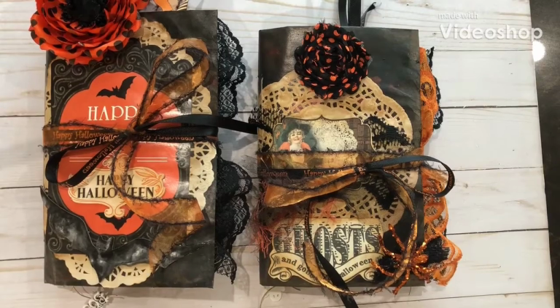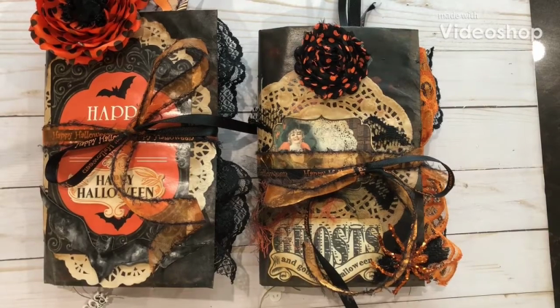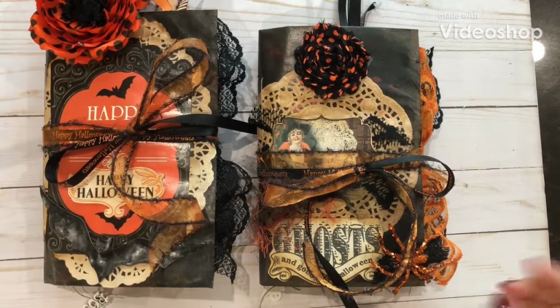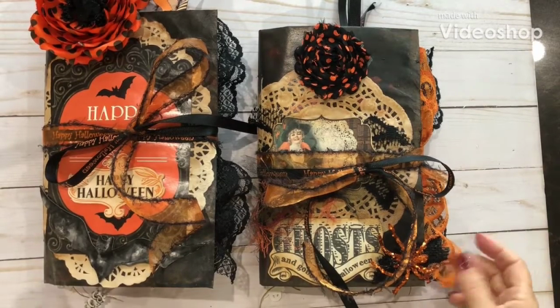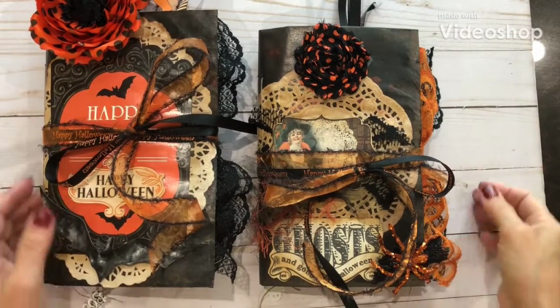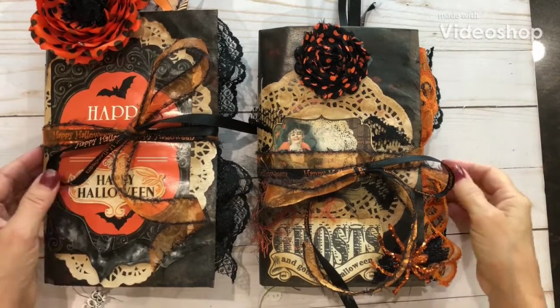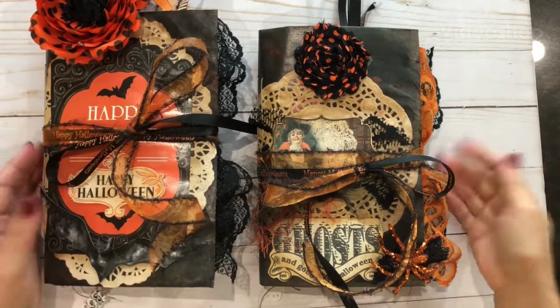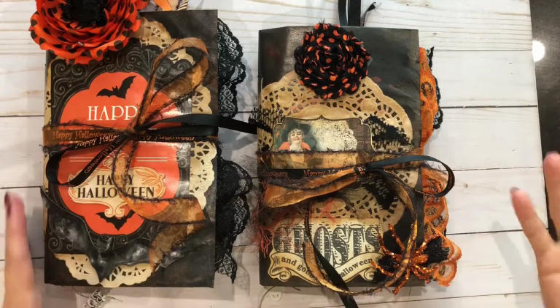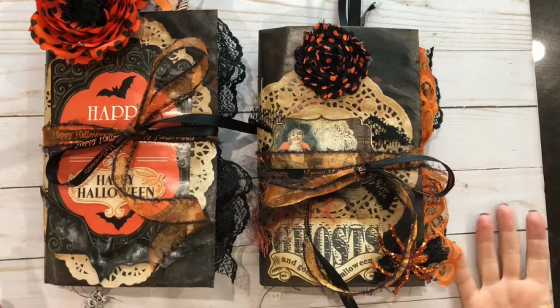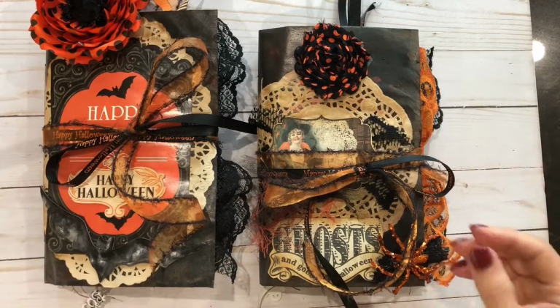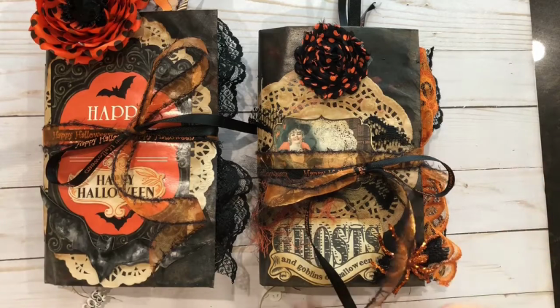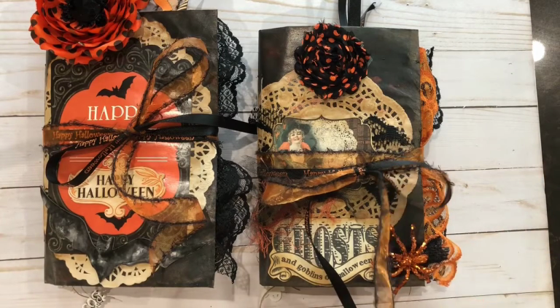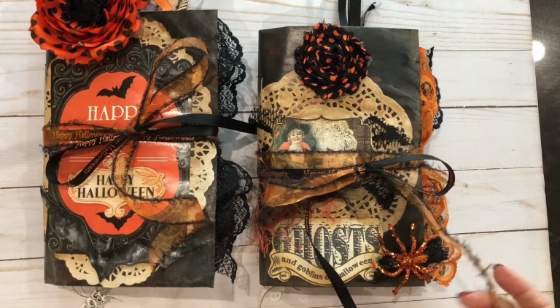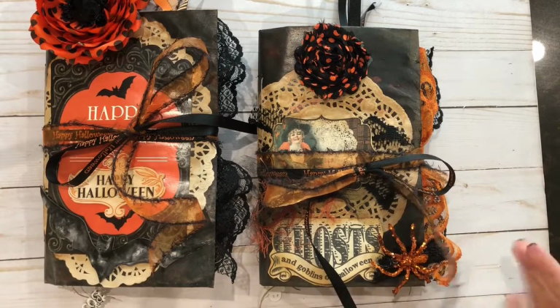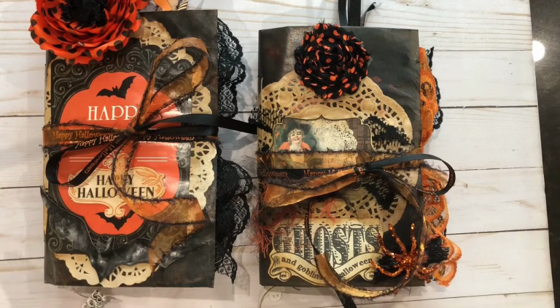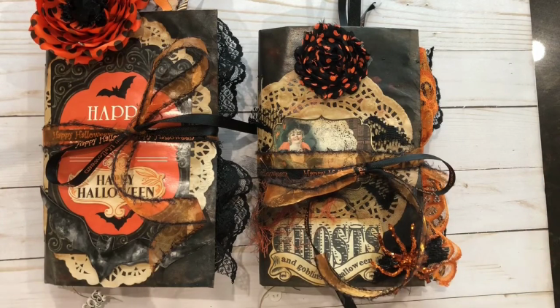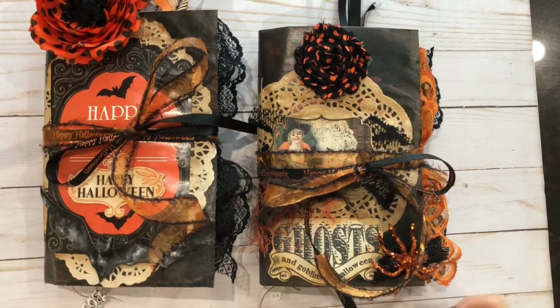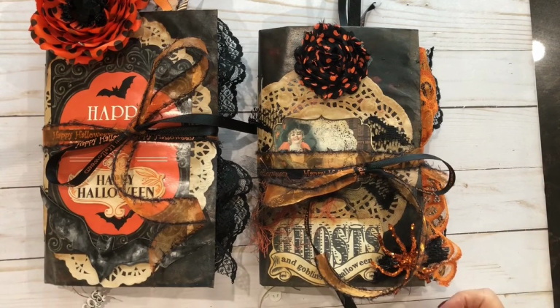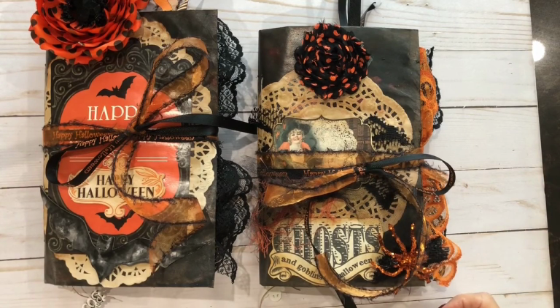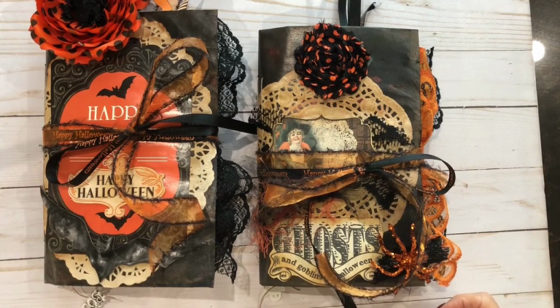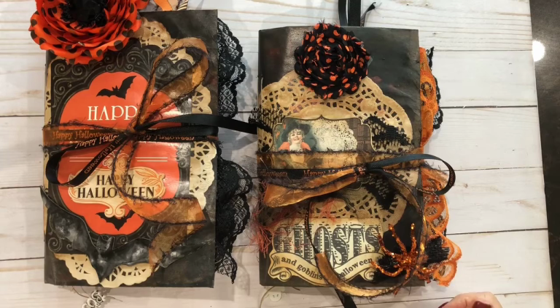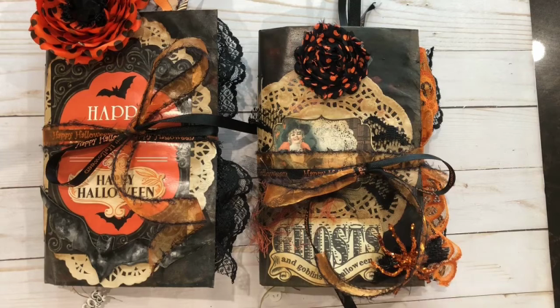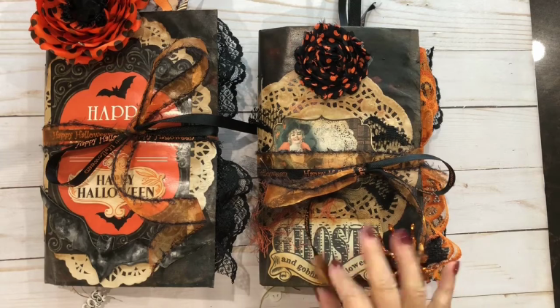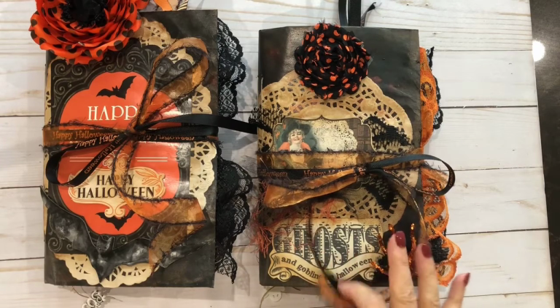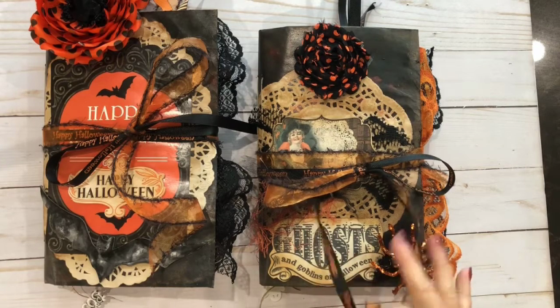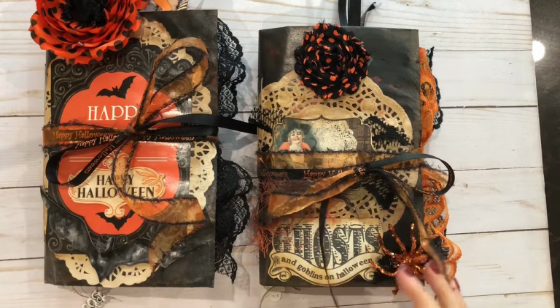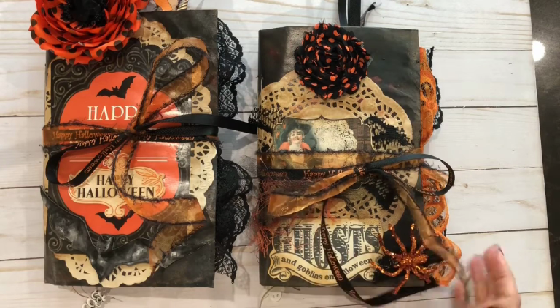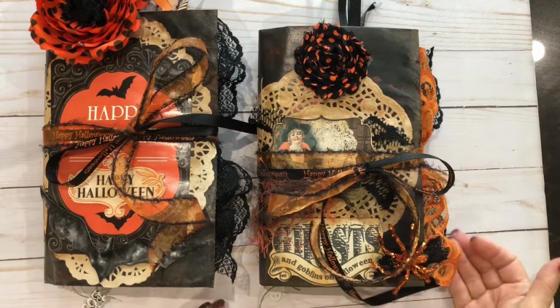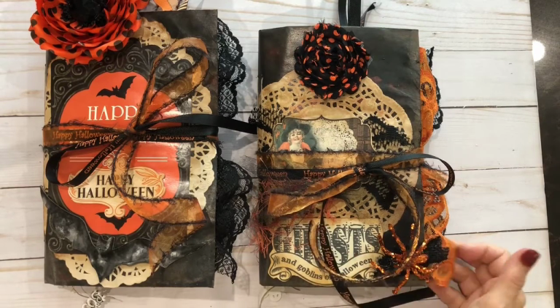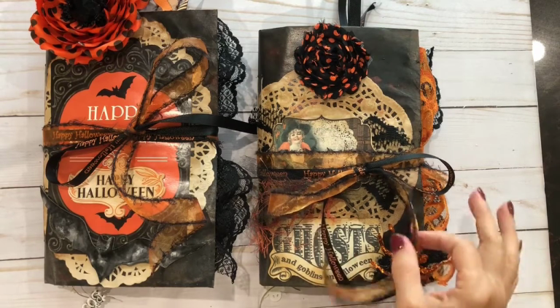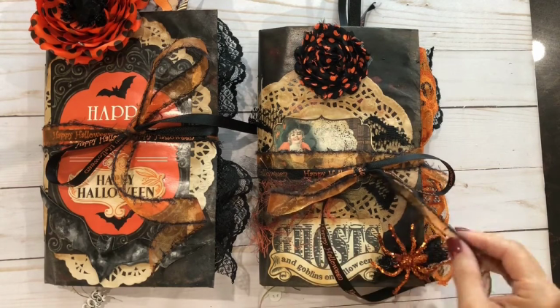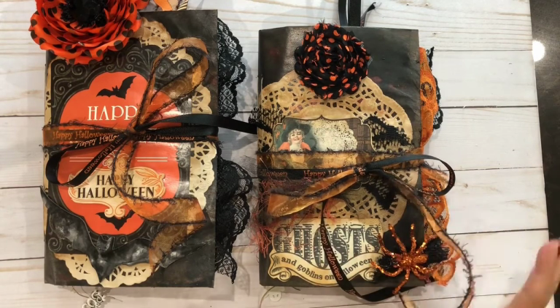Hello, everyone. This is Mimi's Crafty Shop, and I have just finished with my two Halloween journals. I wanted to show them and let y'all take a little look at them. They were so much fun making them — I had a great time.